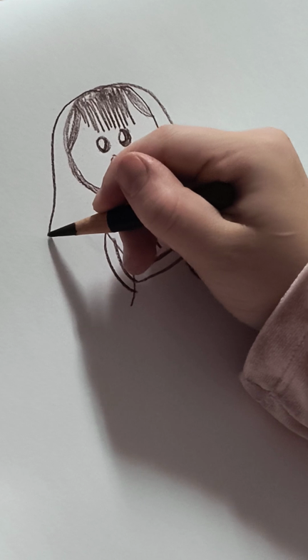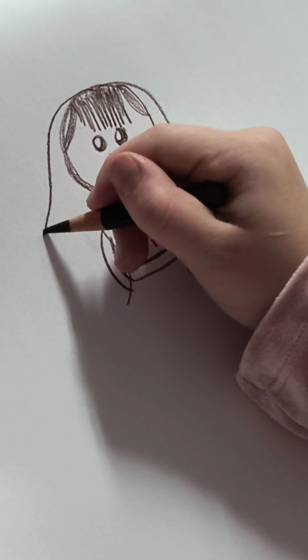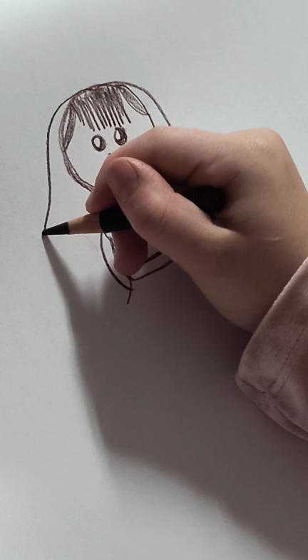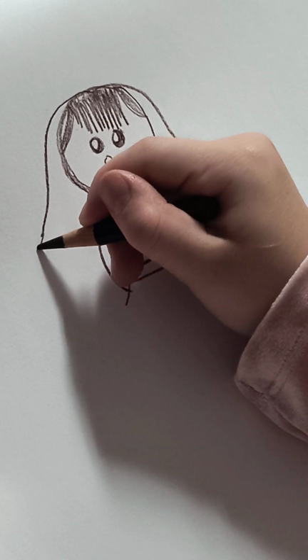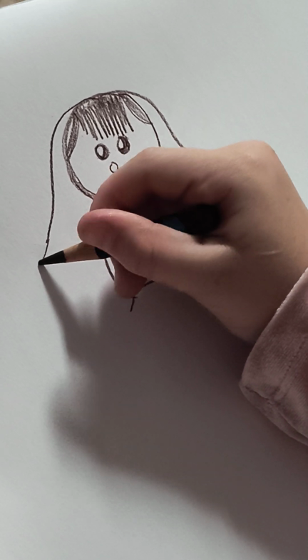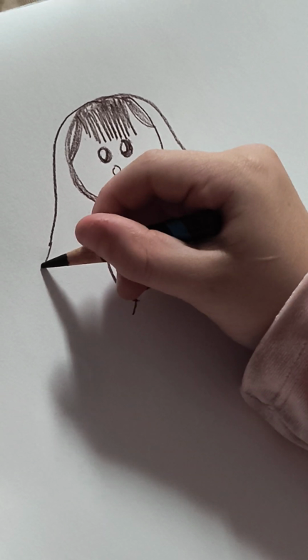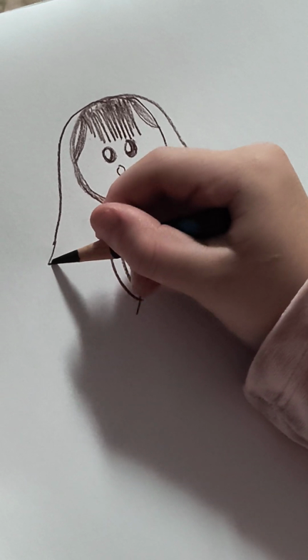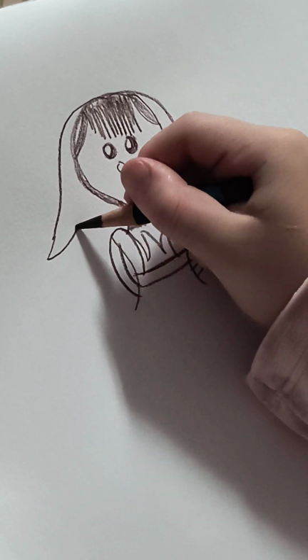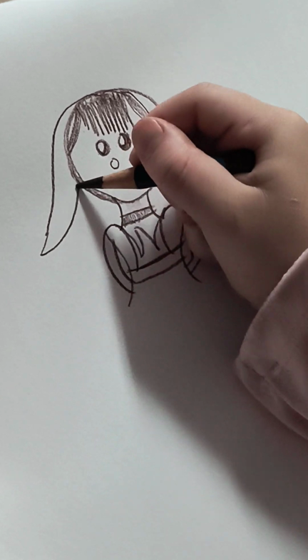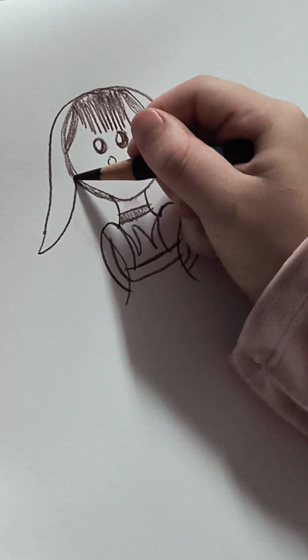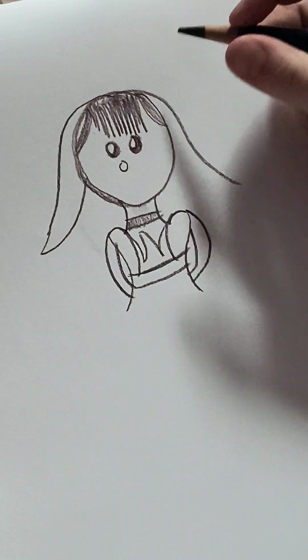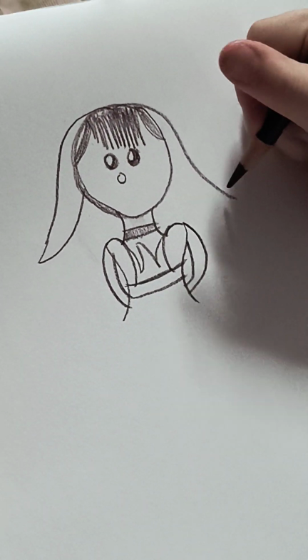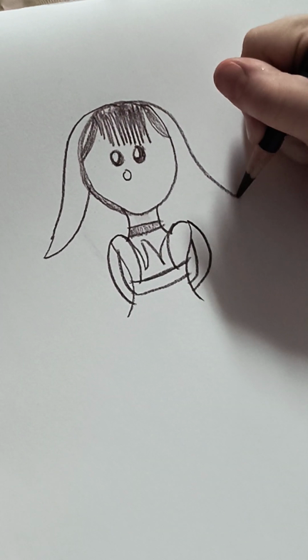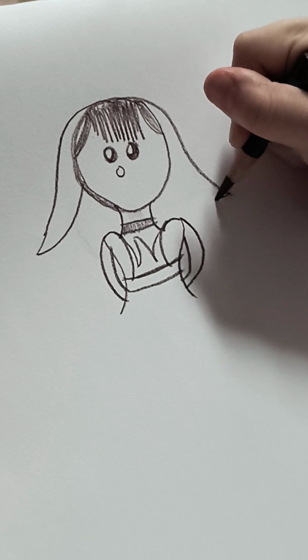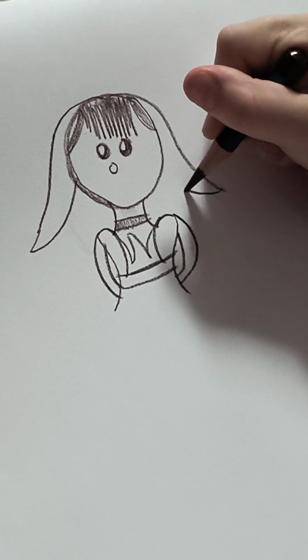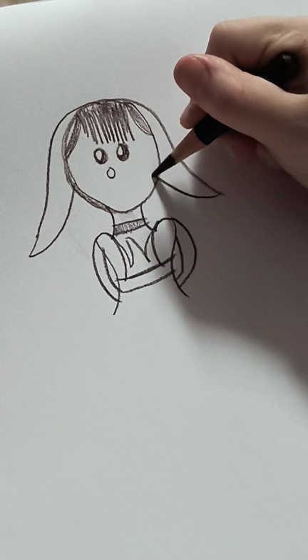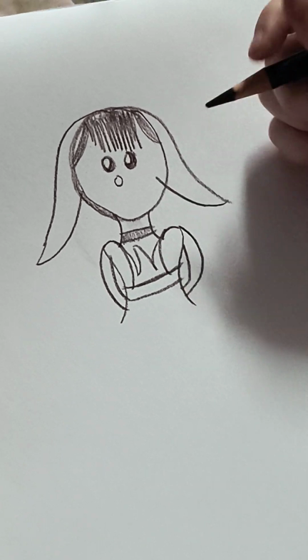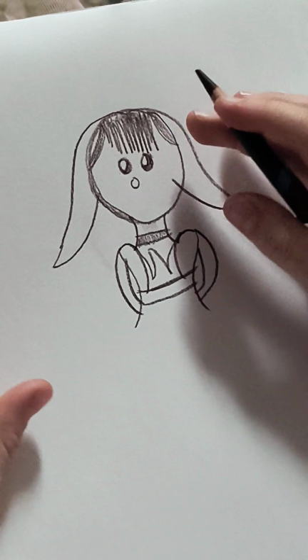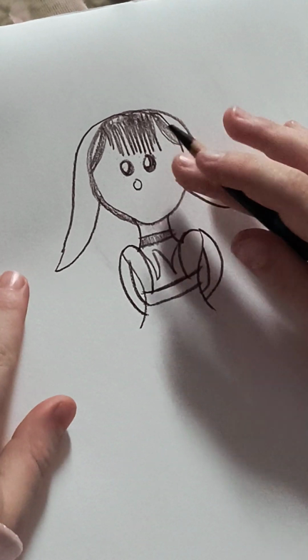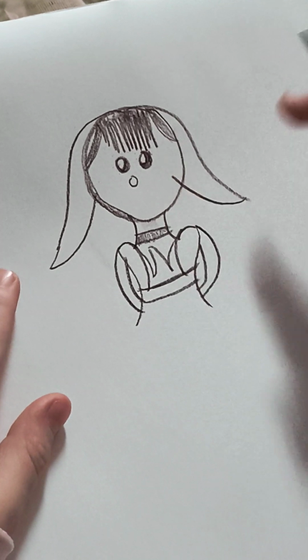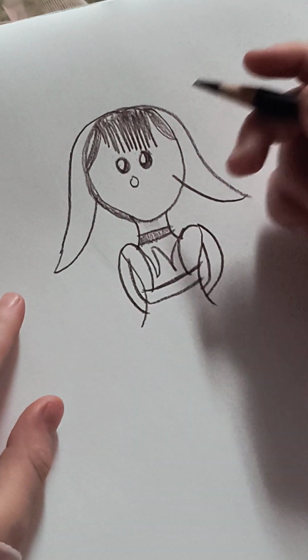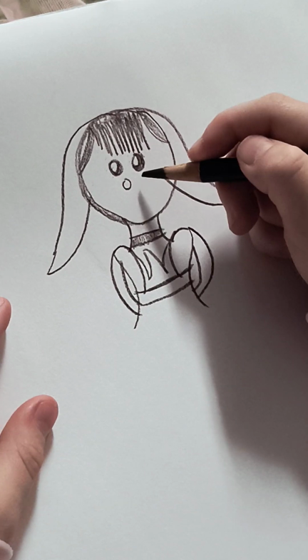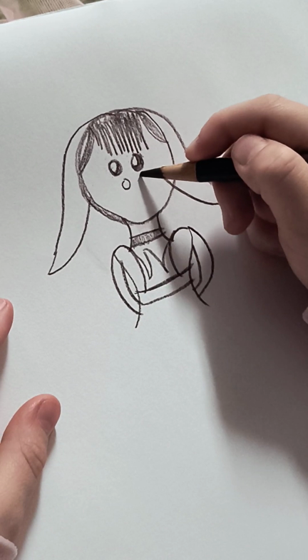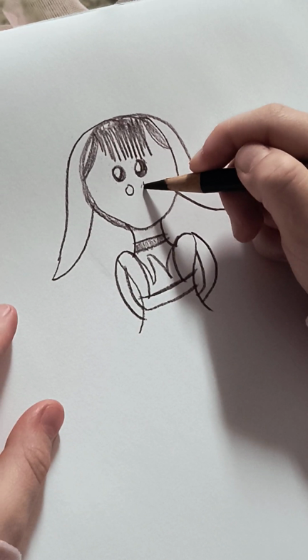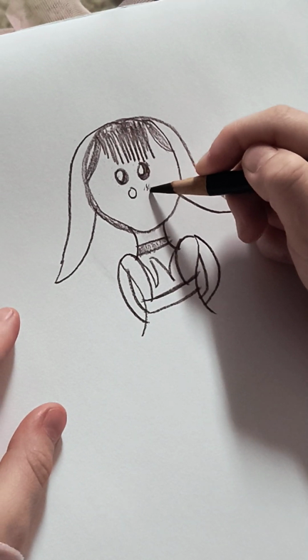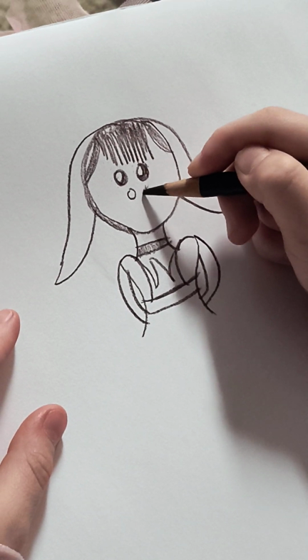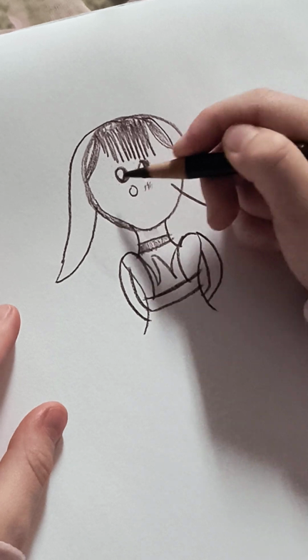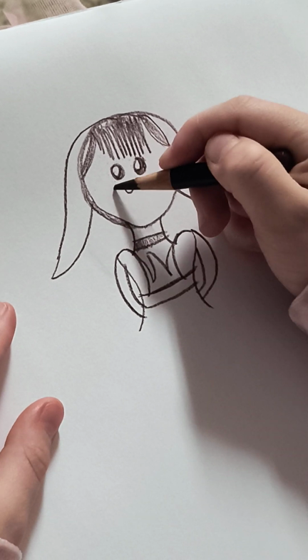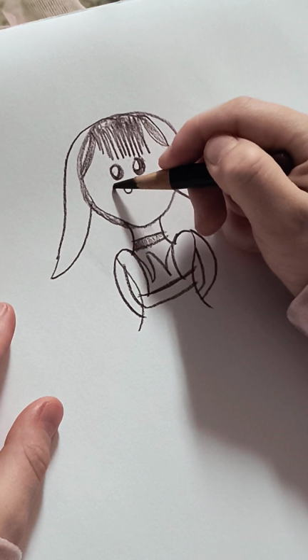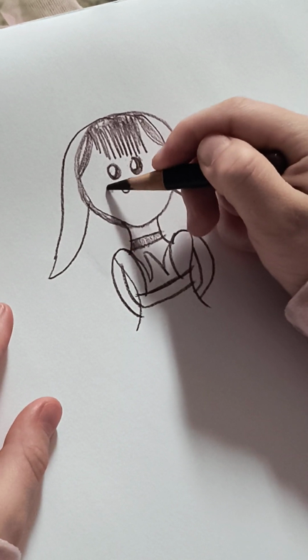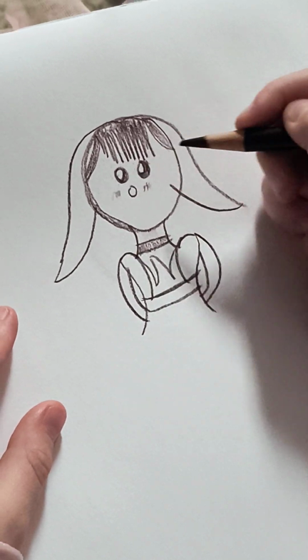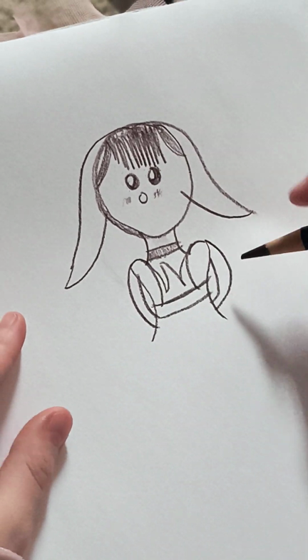Then let's head back to the hair. I'm just going to add a few little lines.